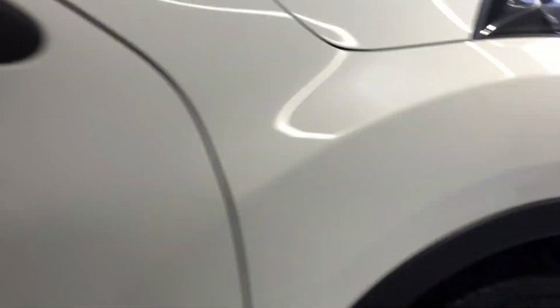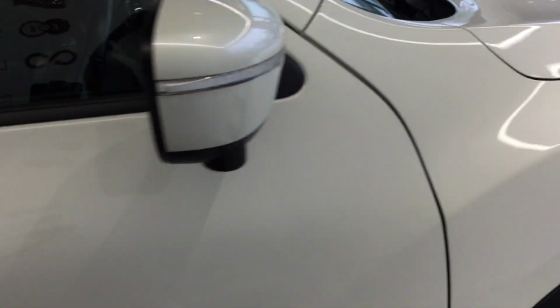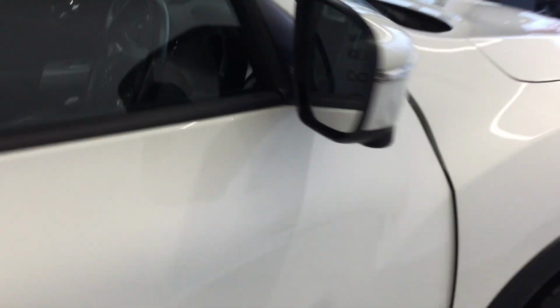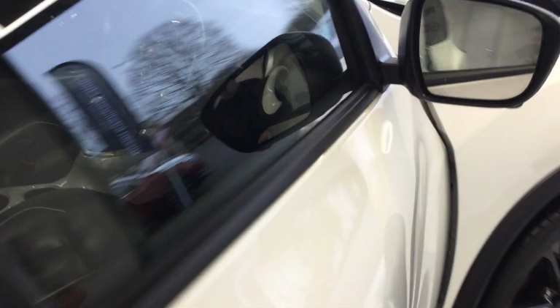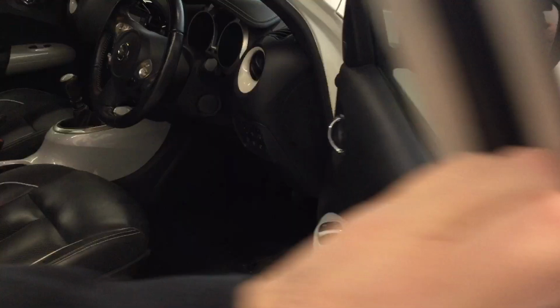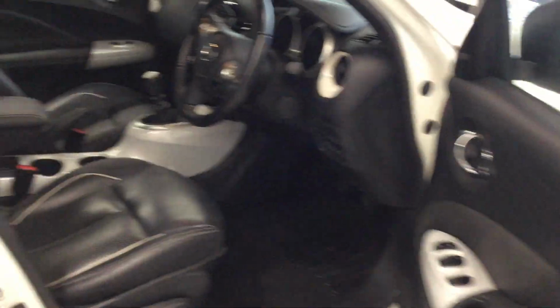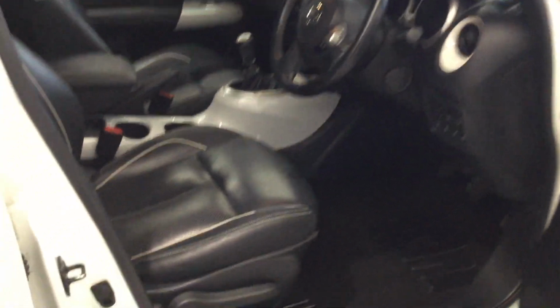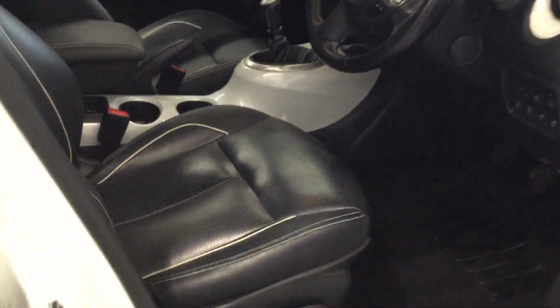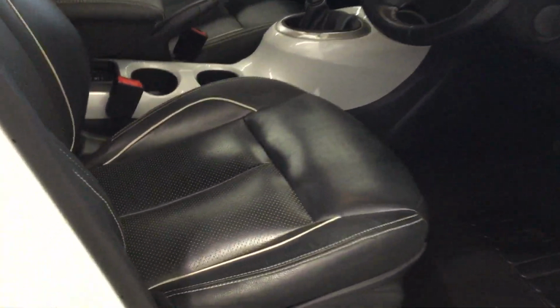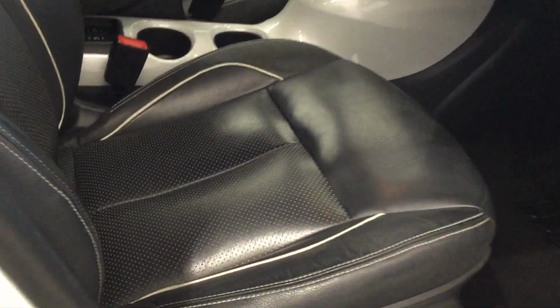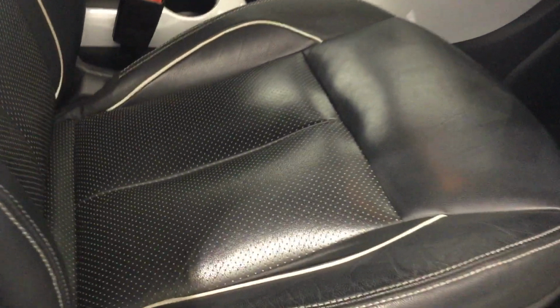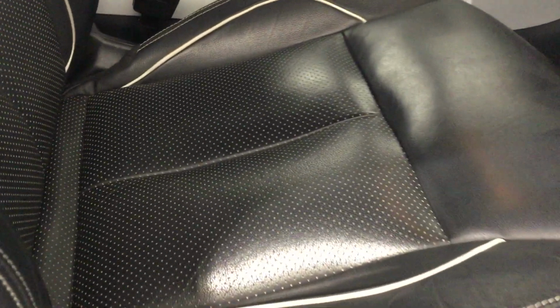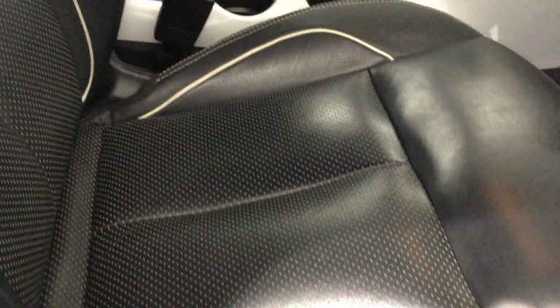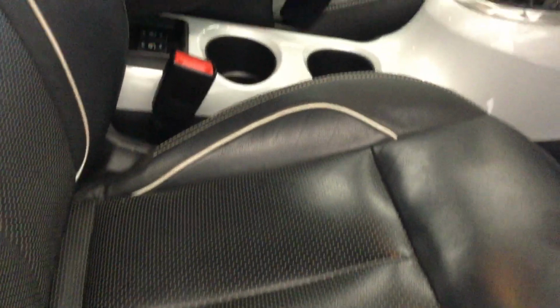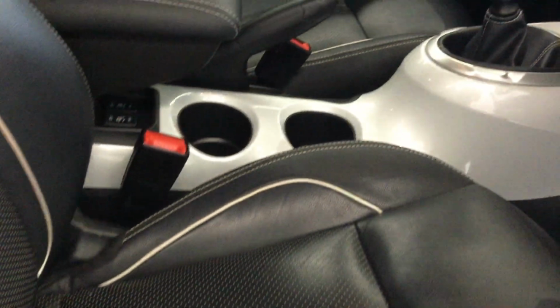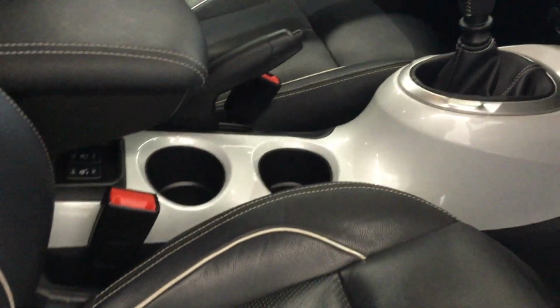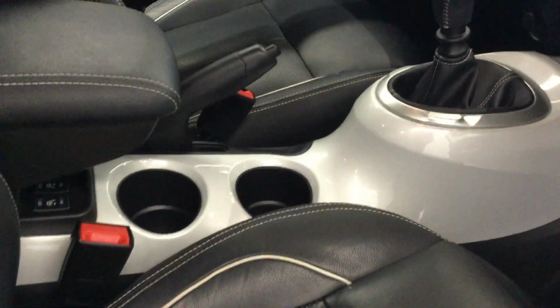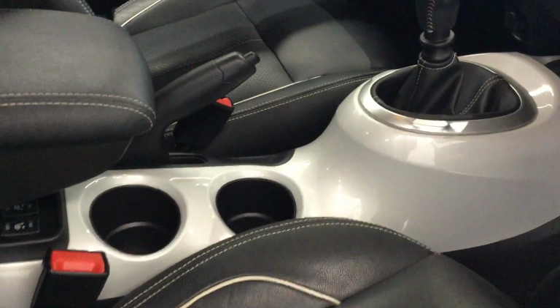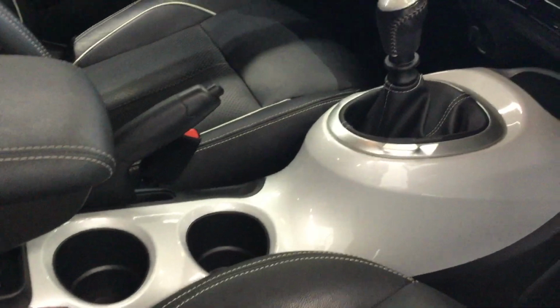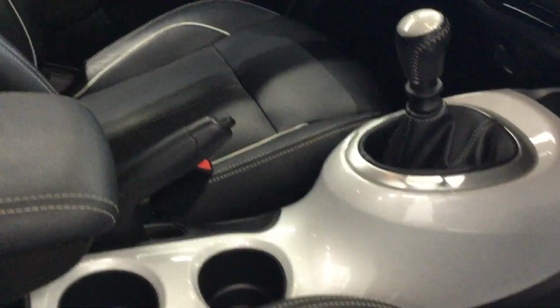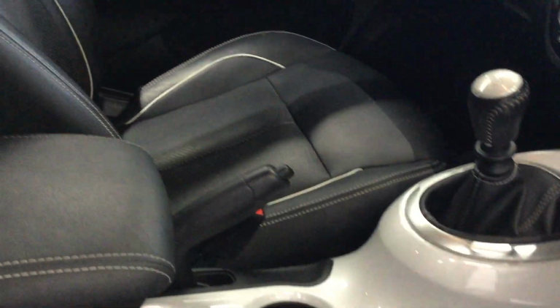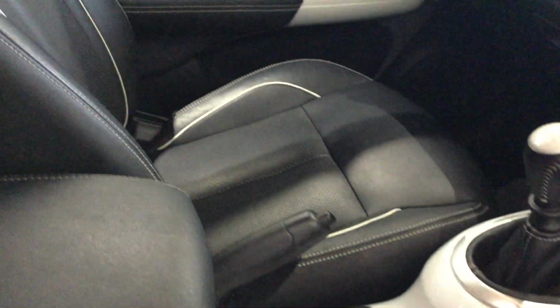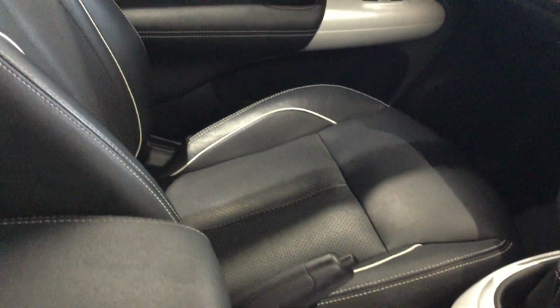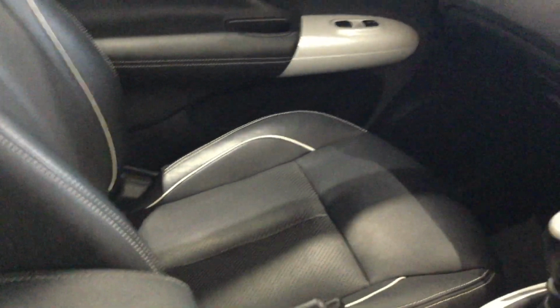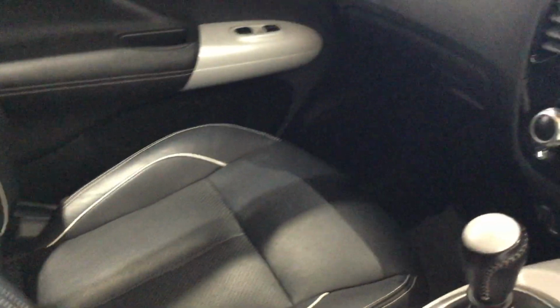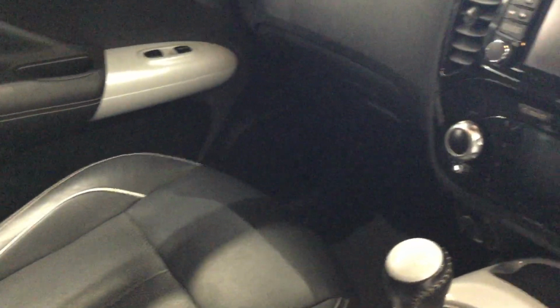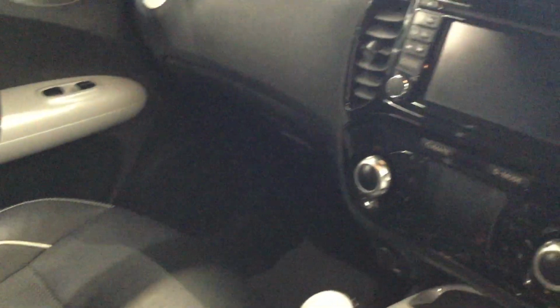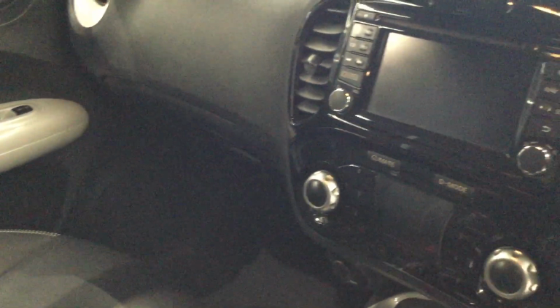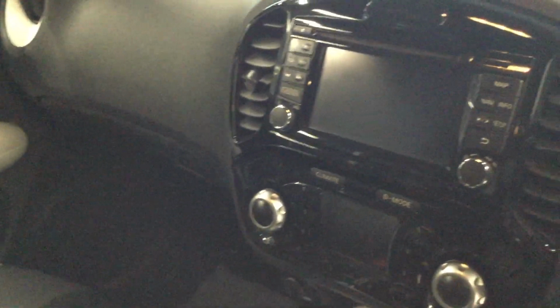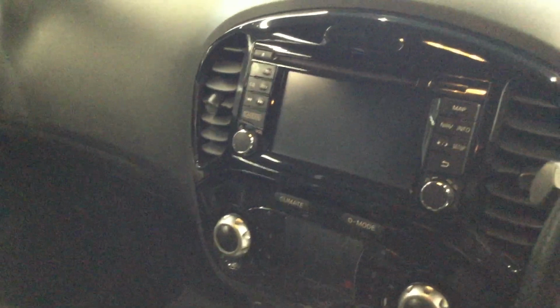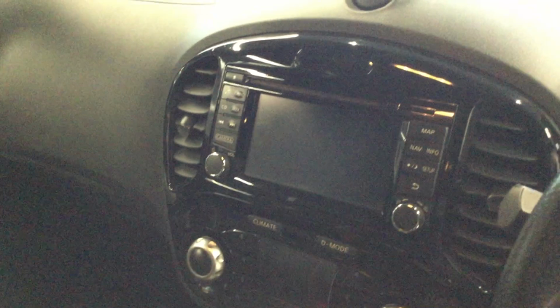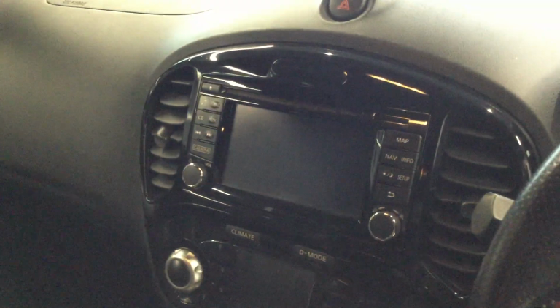Let's move inside the cabin. This being the Tecna, it does have leather trim. You can see the white continues inside the car. It features satellite navigation, Bluetooth, and DAB digital radio.